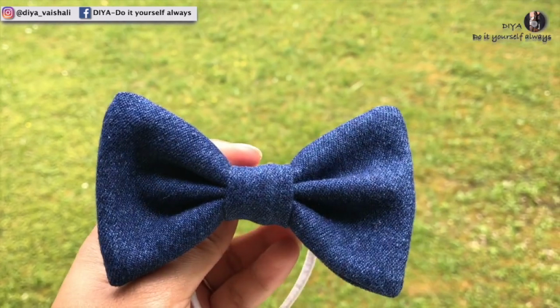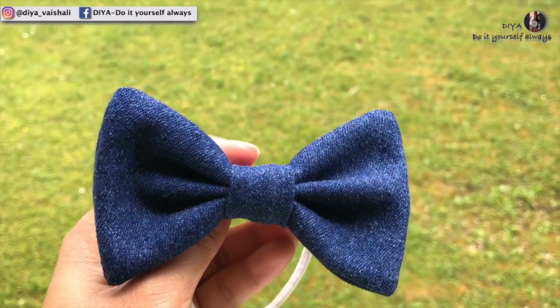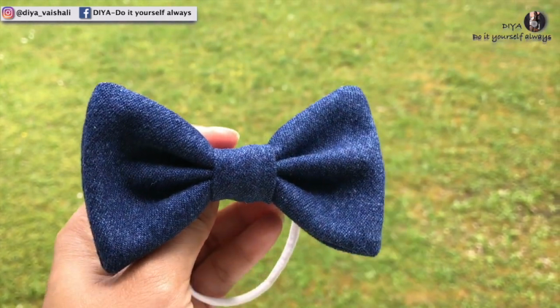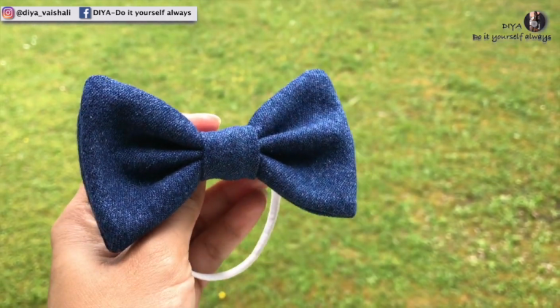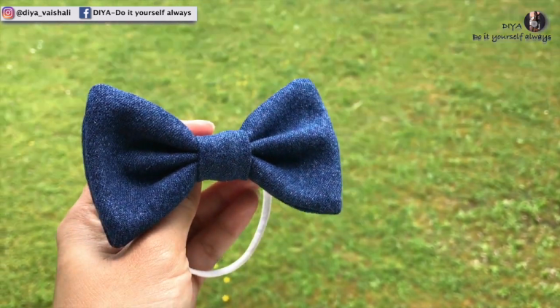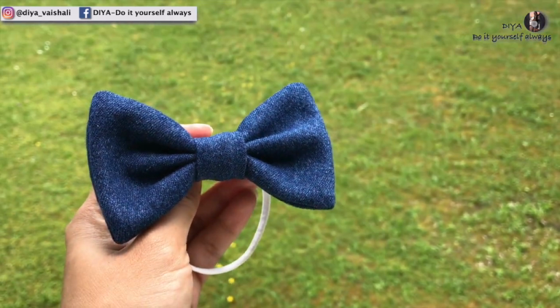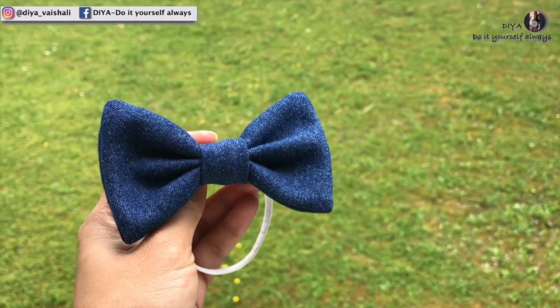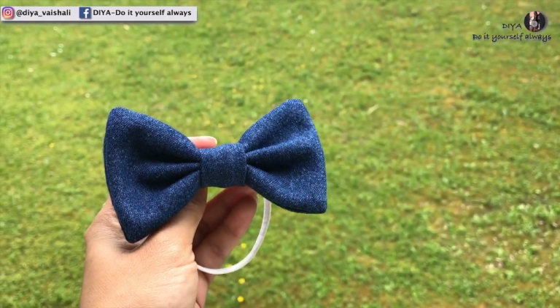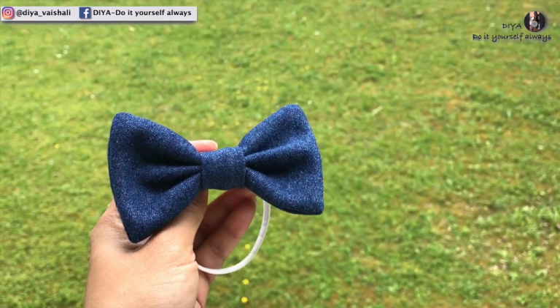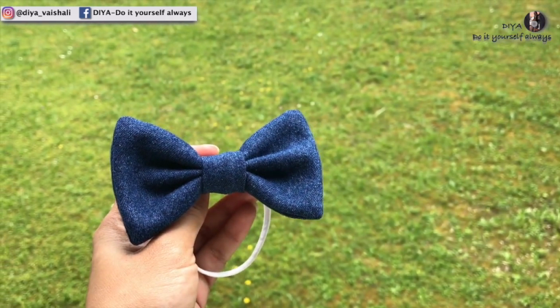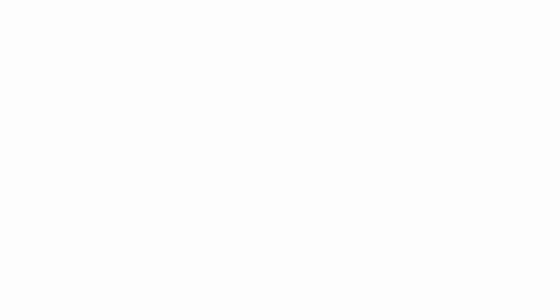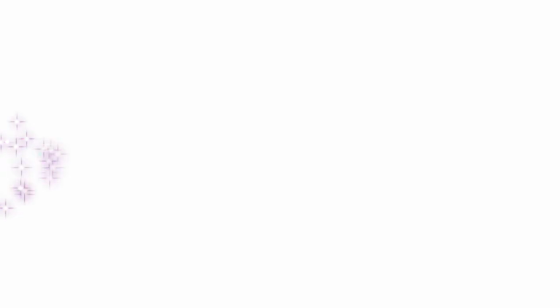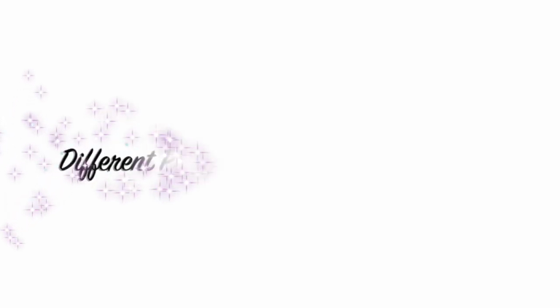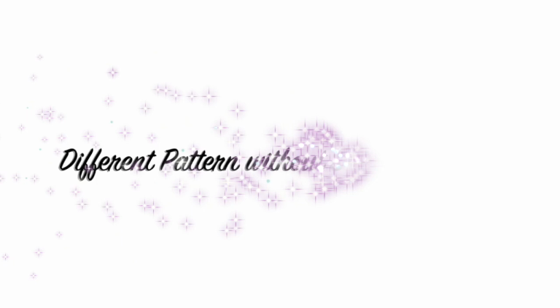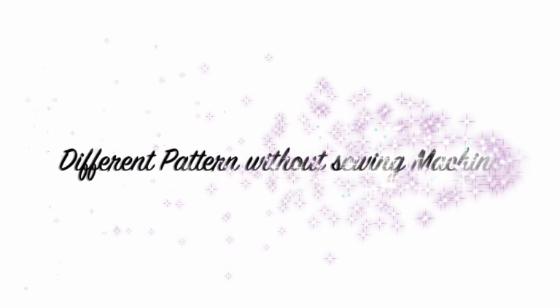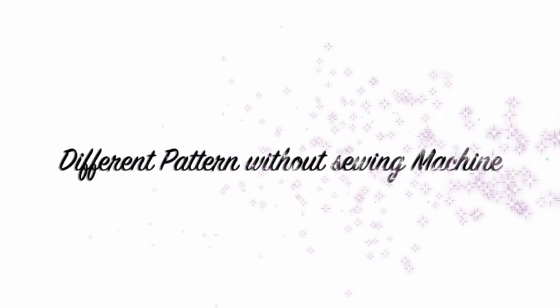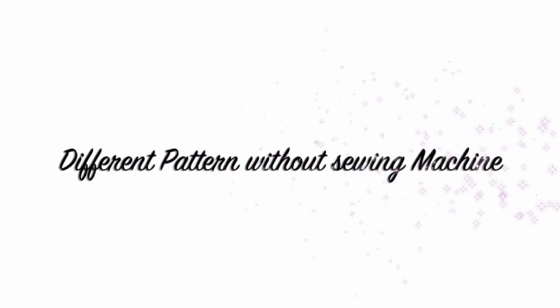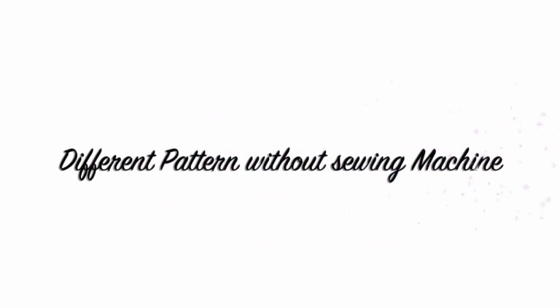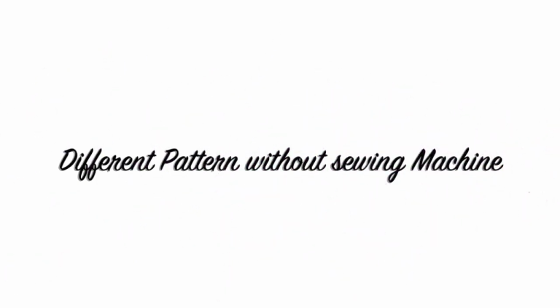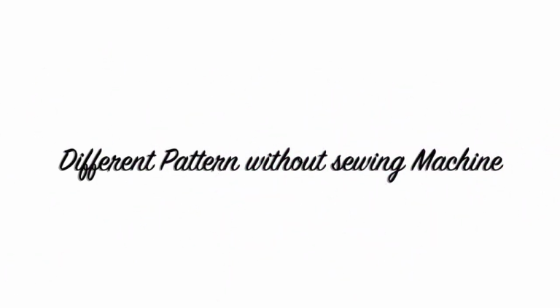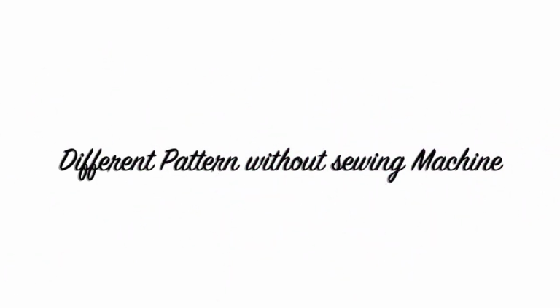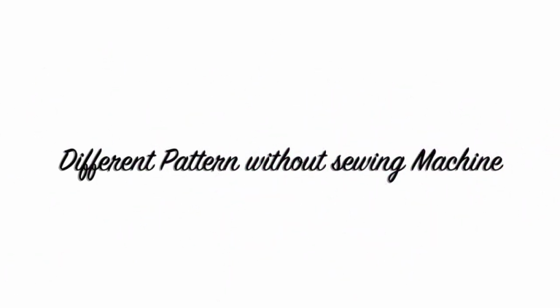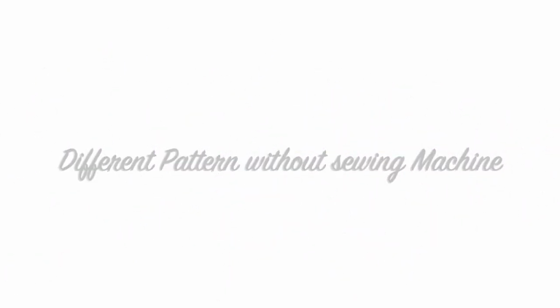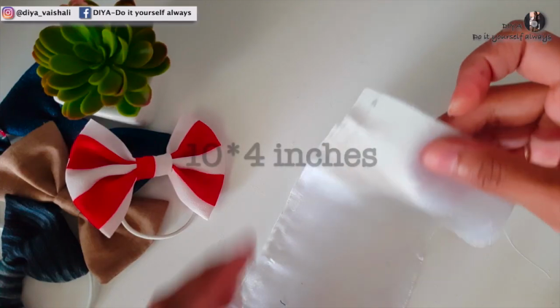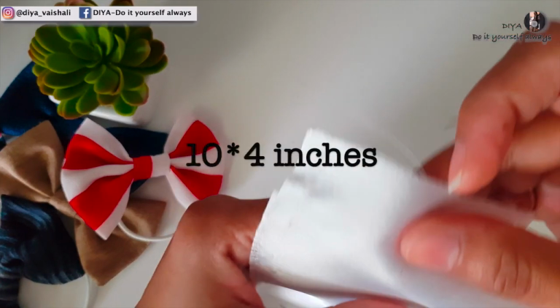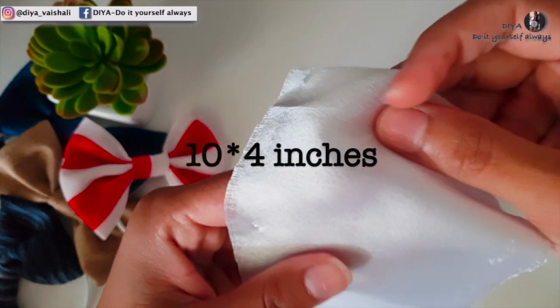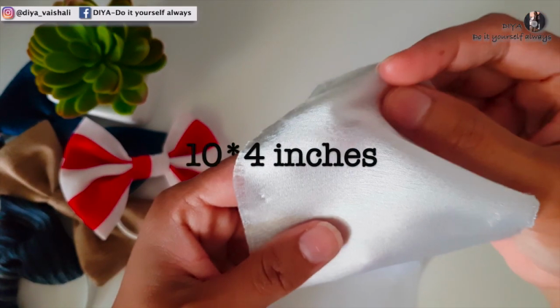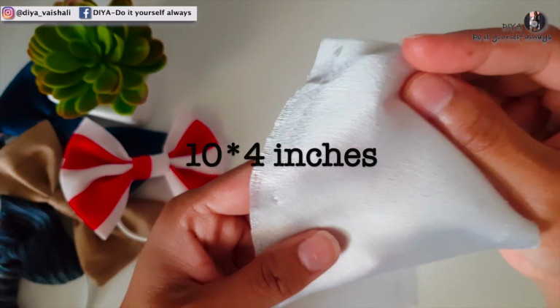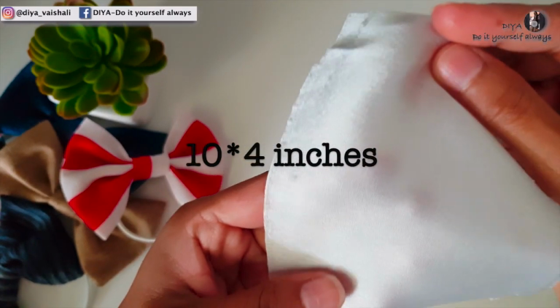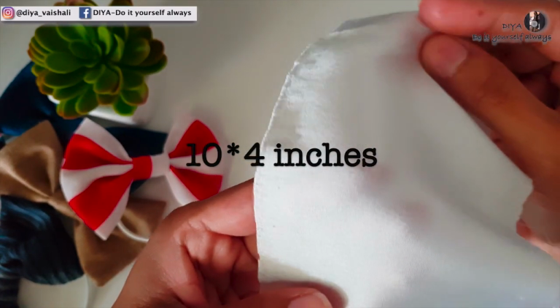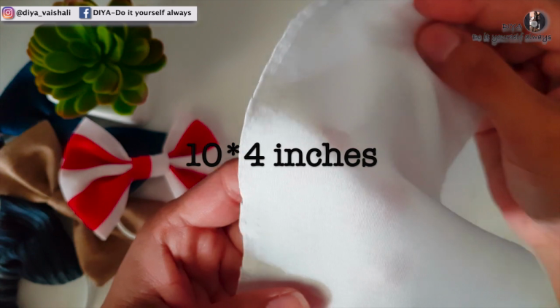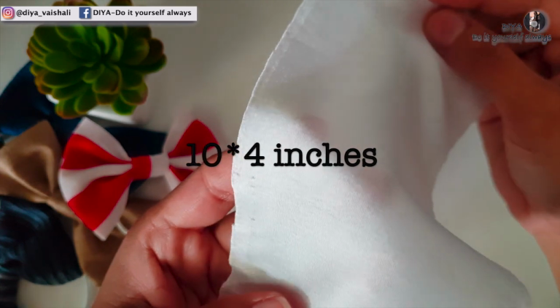Now I'll be showing you a different pattern to make such bow hair ties without a sewing machine. Here I have silk fabric measuring 10 by 4 inches.